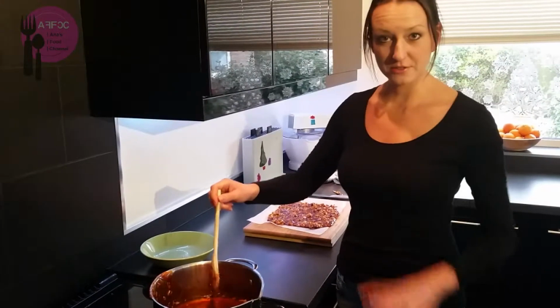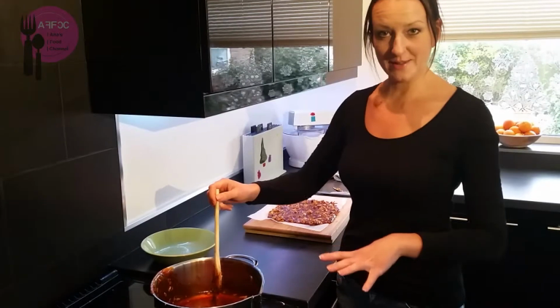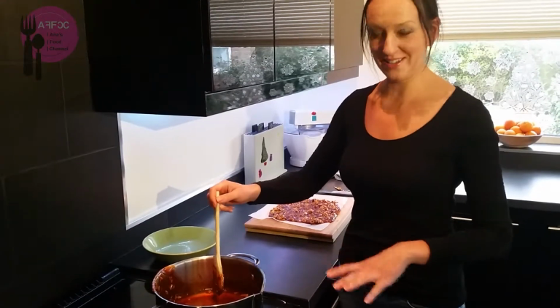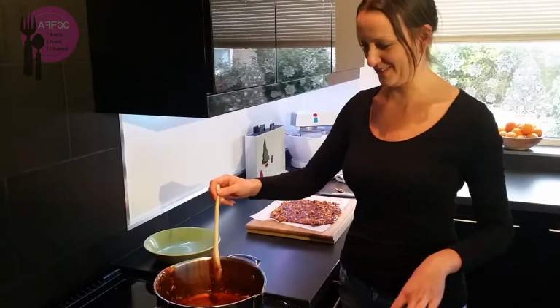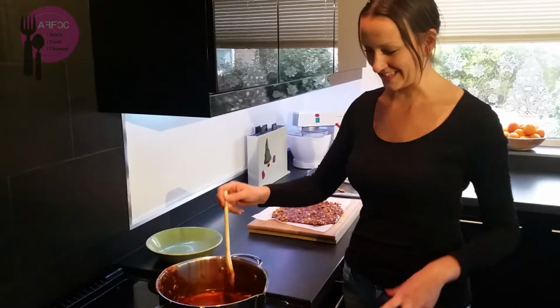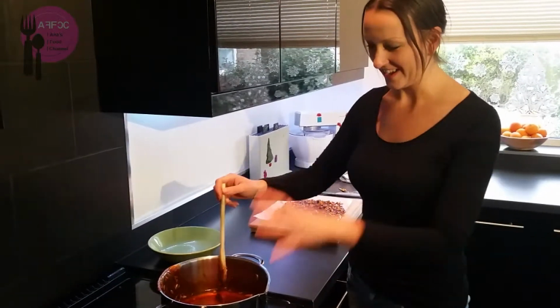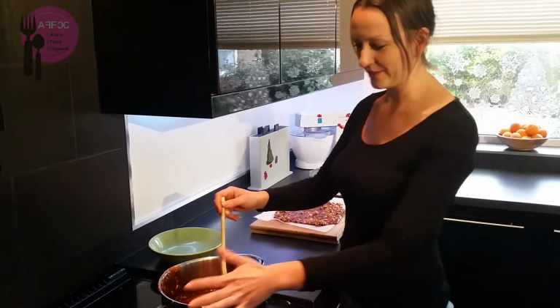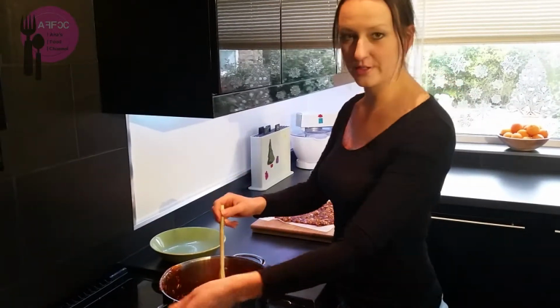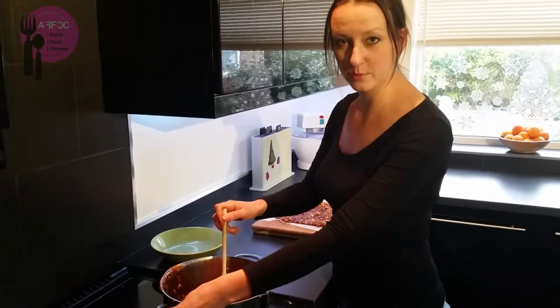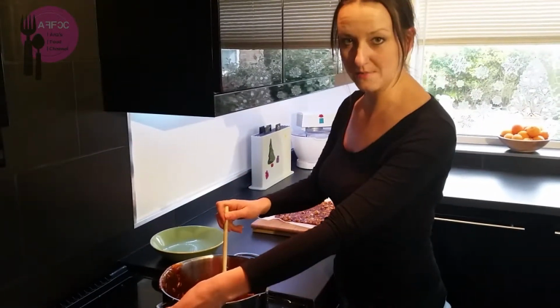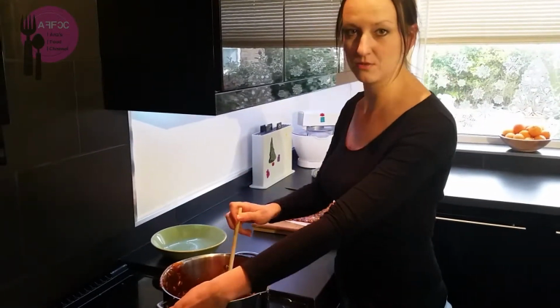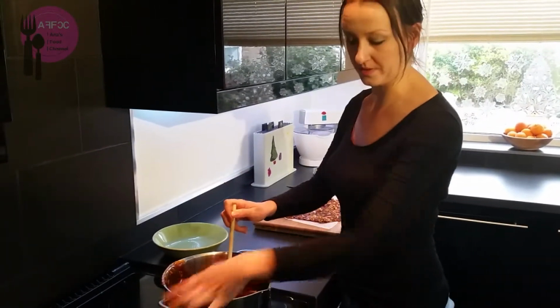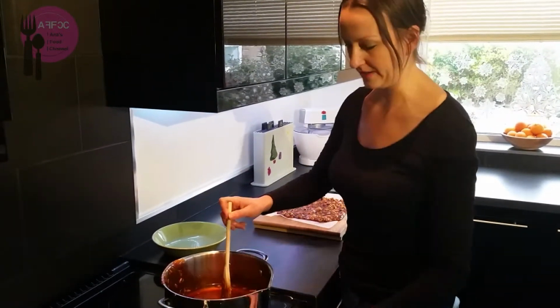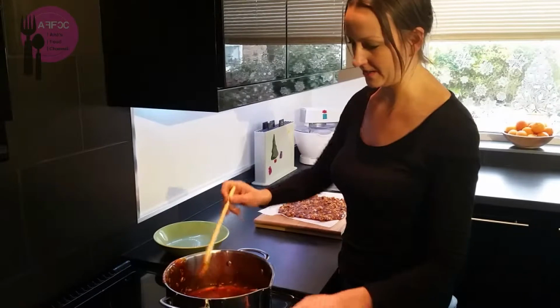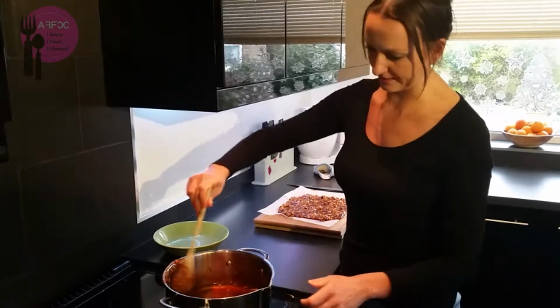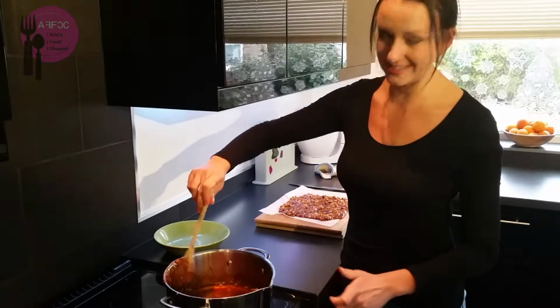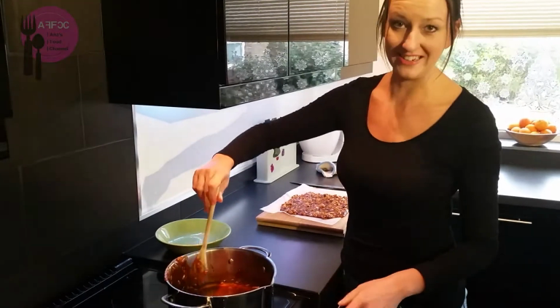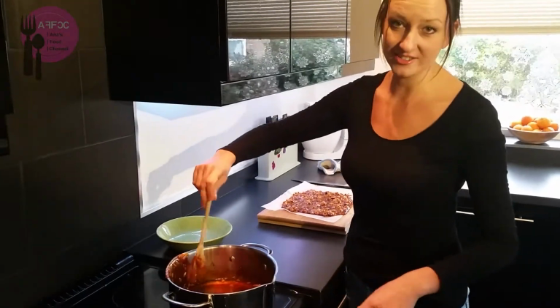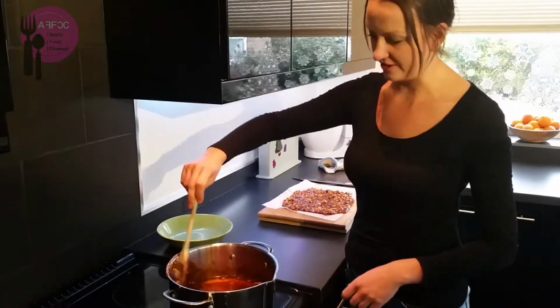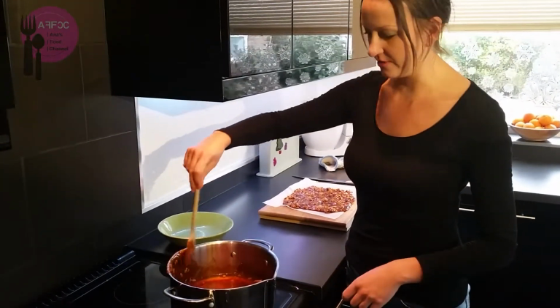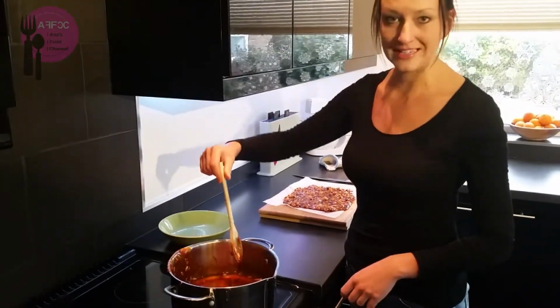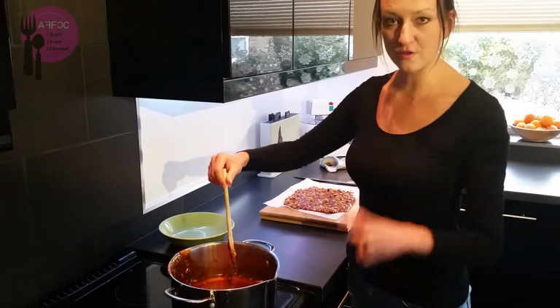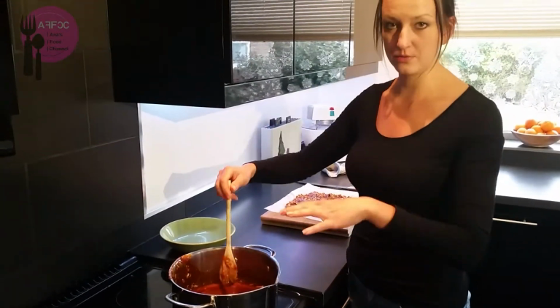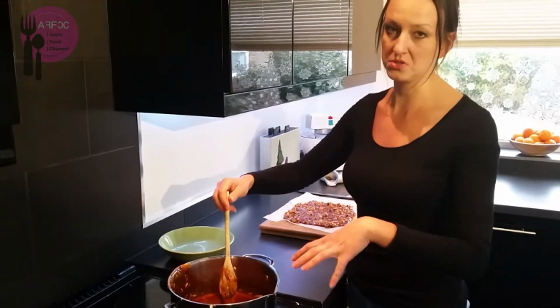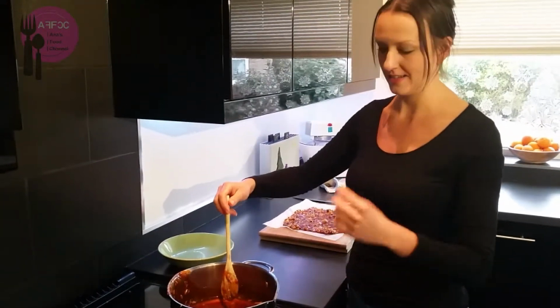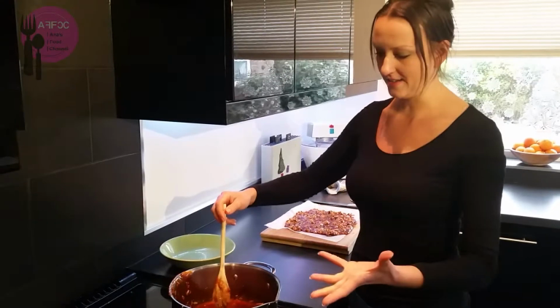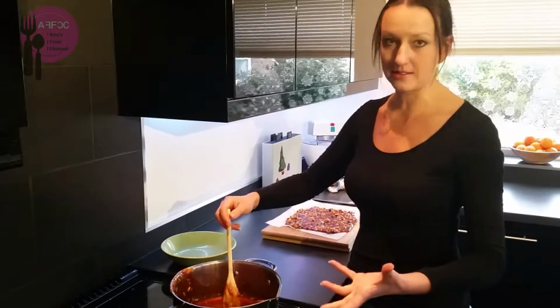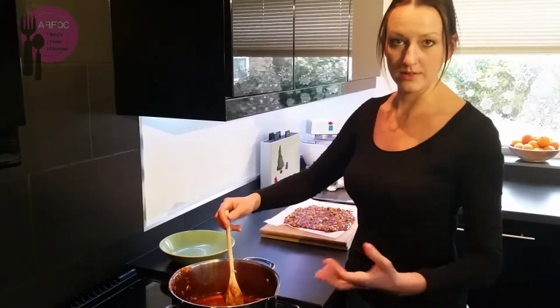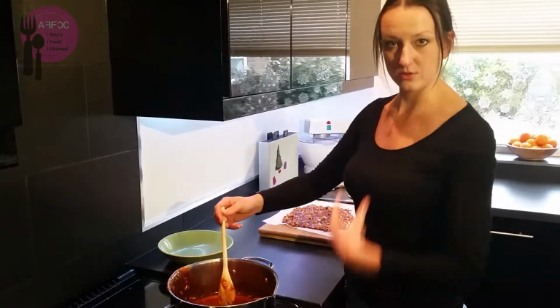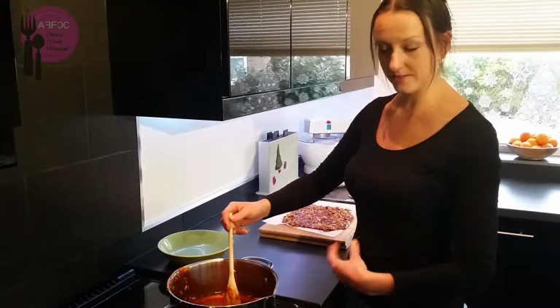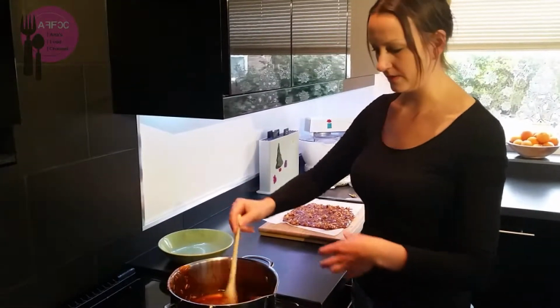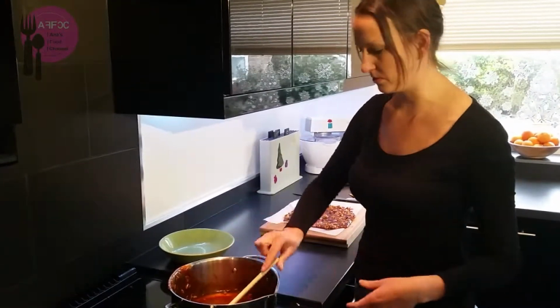Now to clean up the mess — make sure you put some water back into the saucepan and put it back on the heat, because the caramel sets like glass. The only way to clean it off is to put some water in and basically boil it so it all melts and mixes with the water.